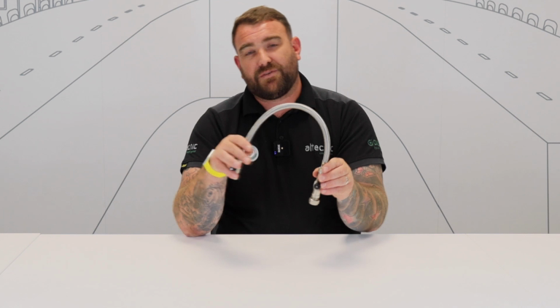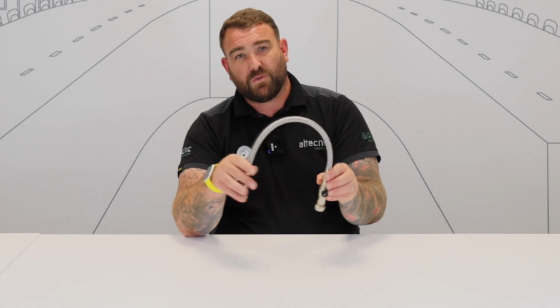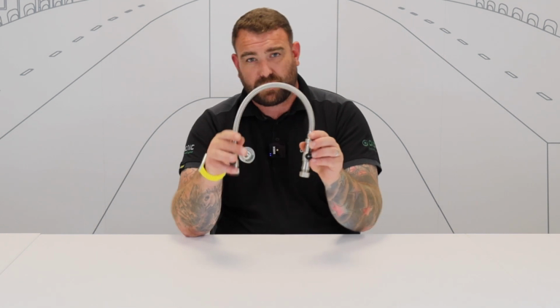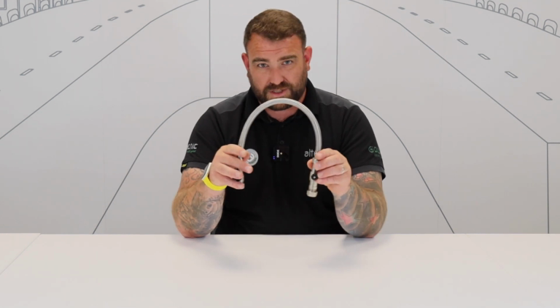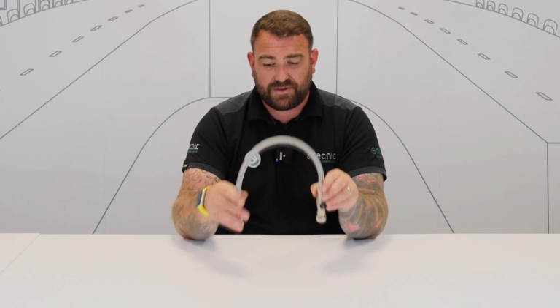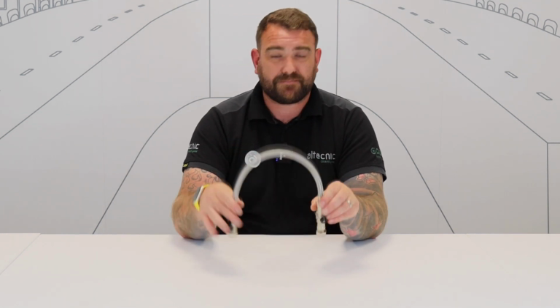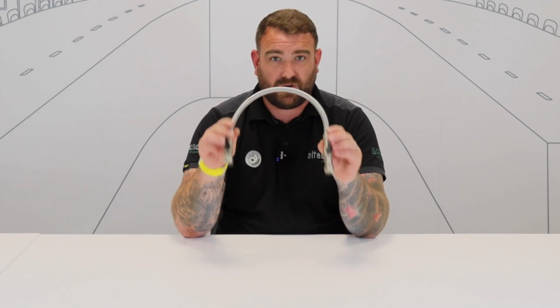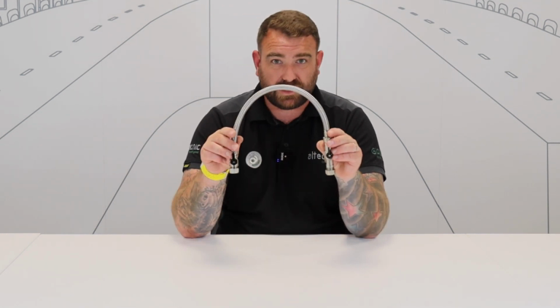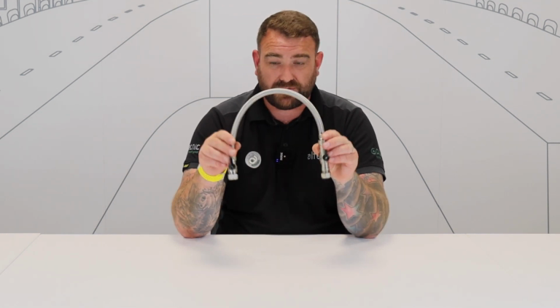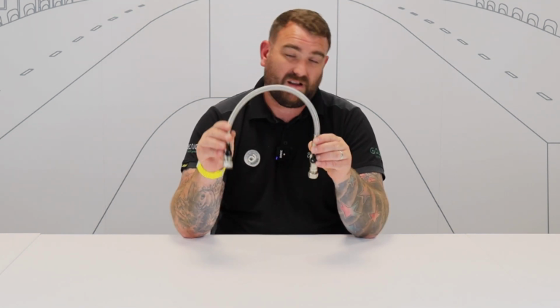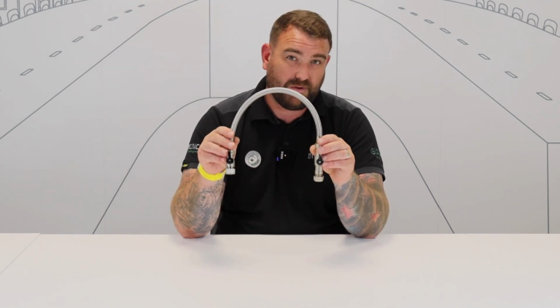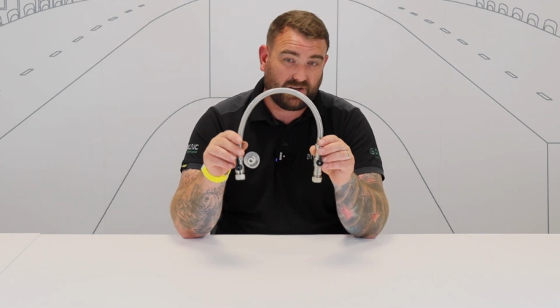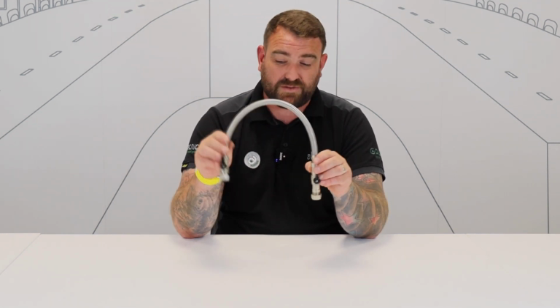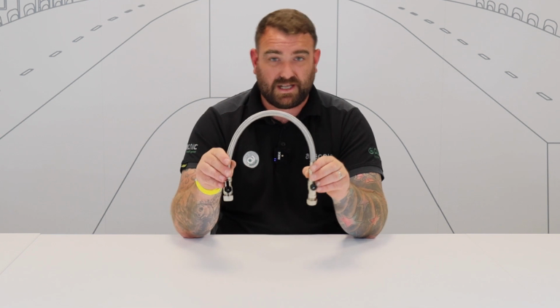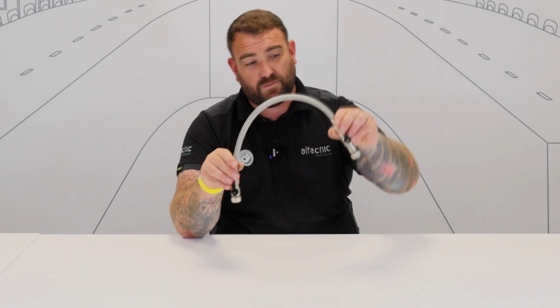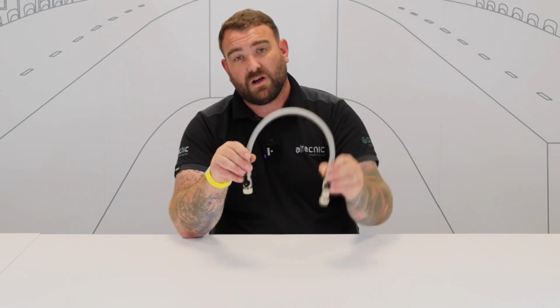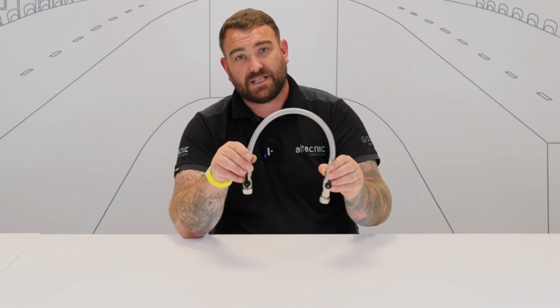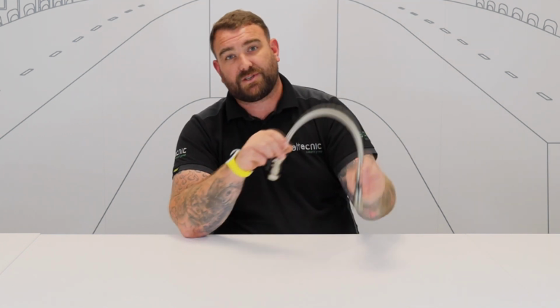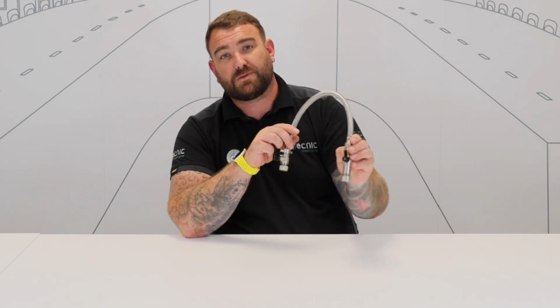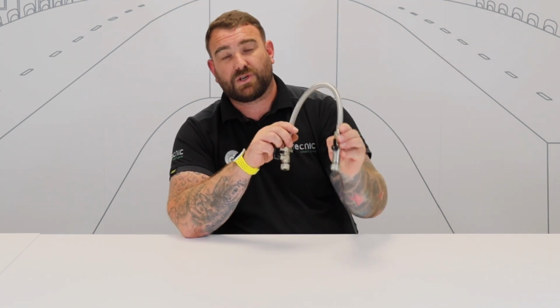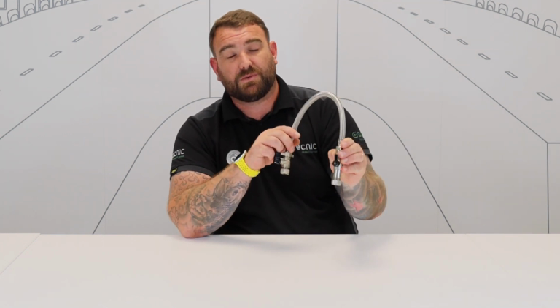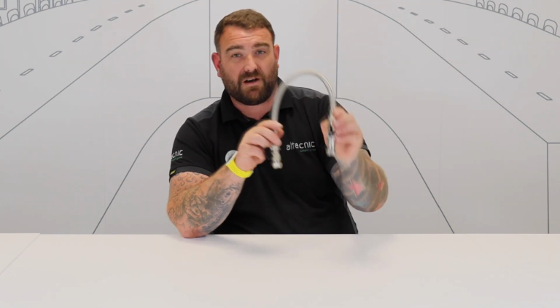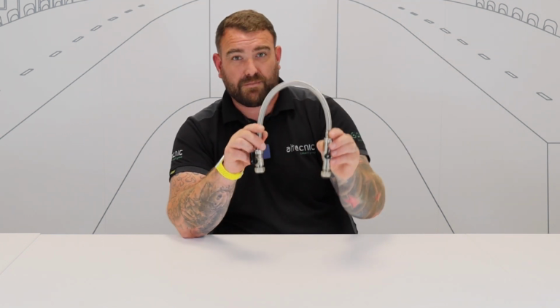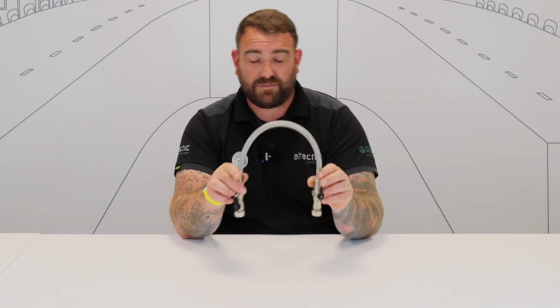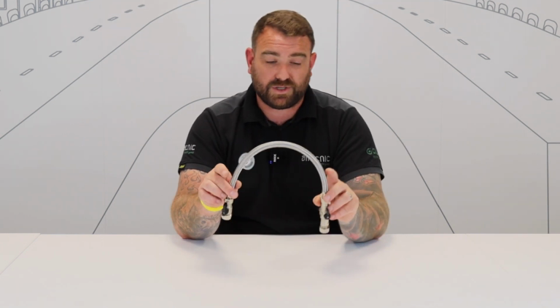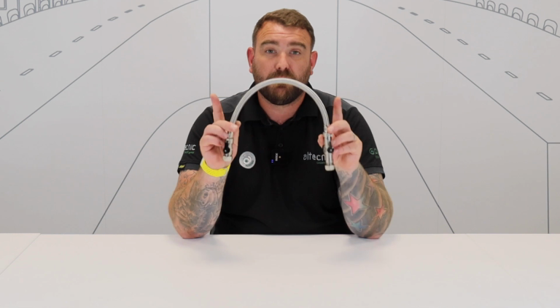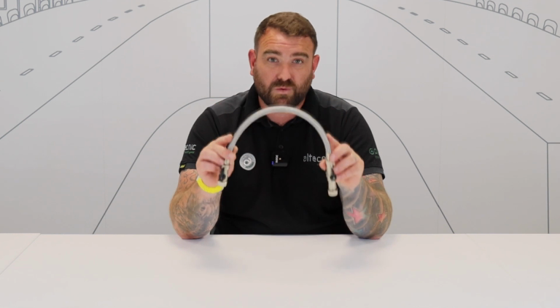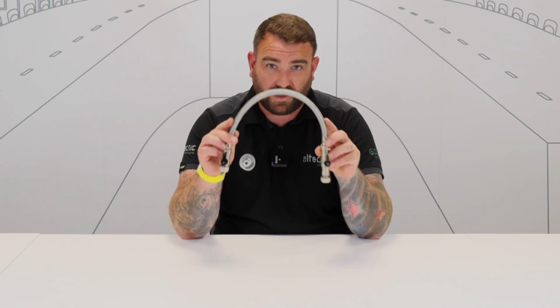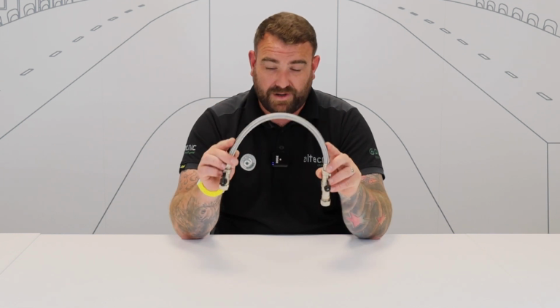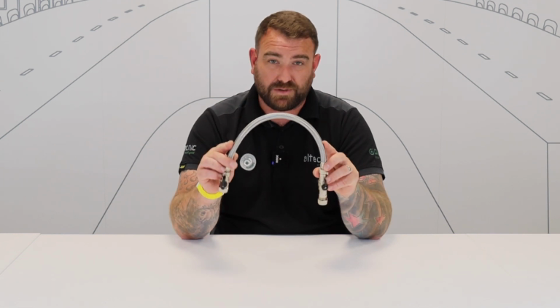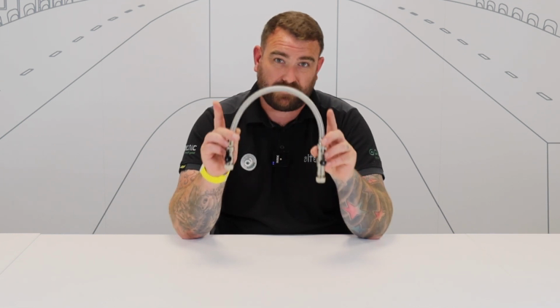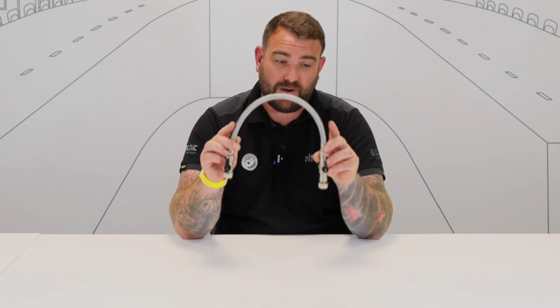First of all, we'll look at the components. We have isolation valves — obviously for when we need to turn it on and off. So we've got isolation valve one, isolation valve two, and this one's also got a double-check valve in it for backflow prevention. But we've also got the filling loop itself — that's the key part.